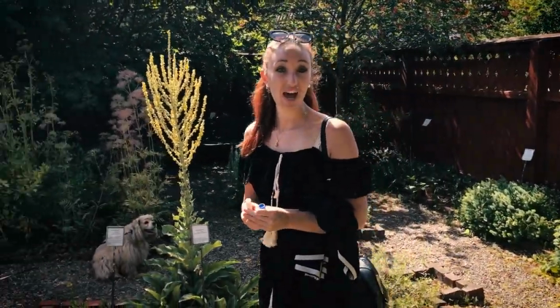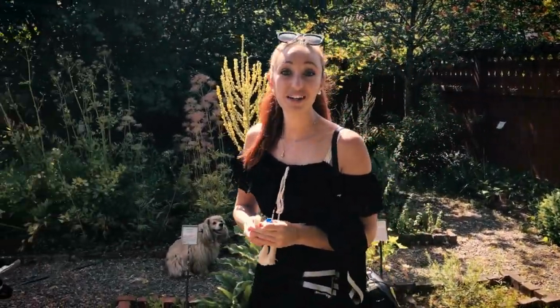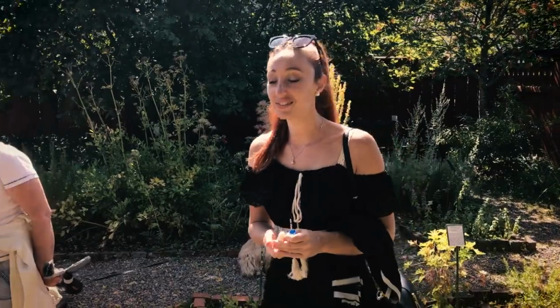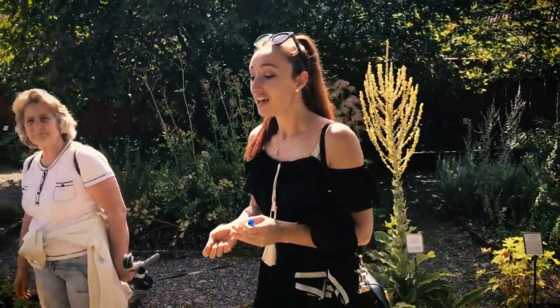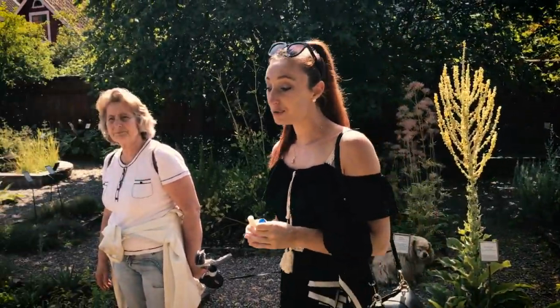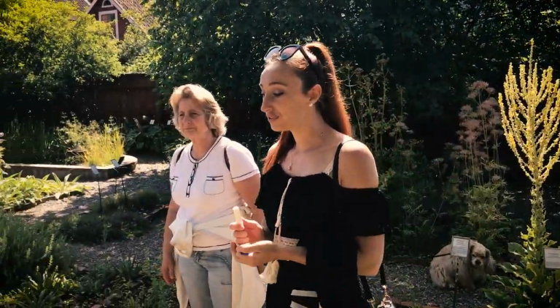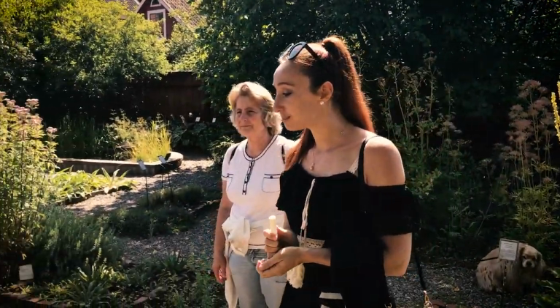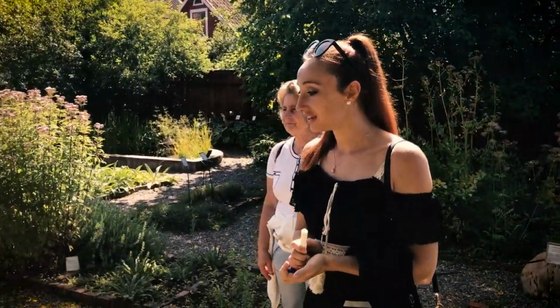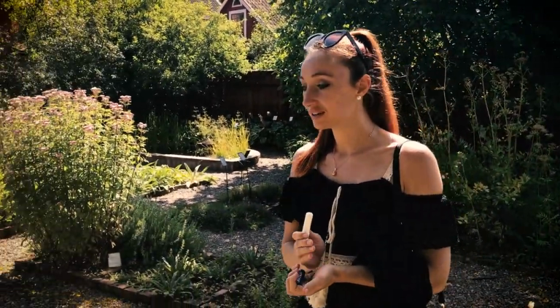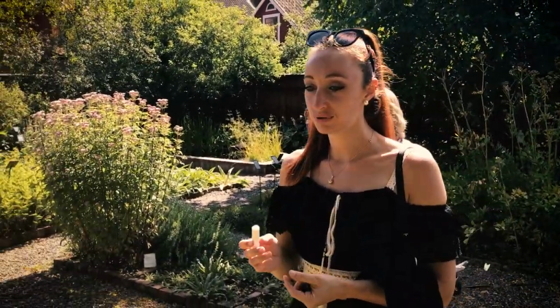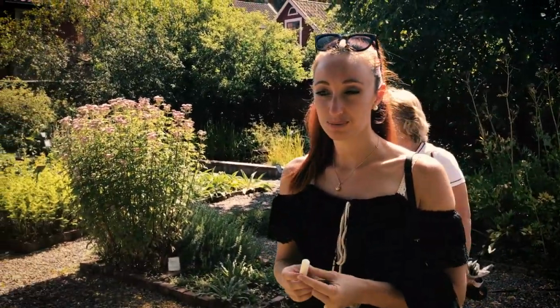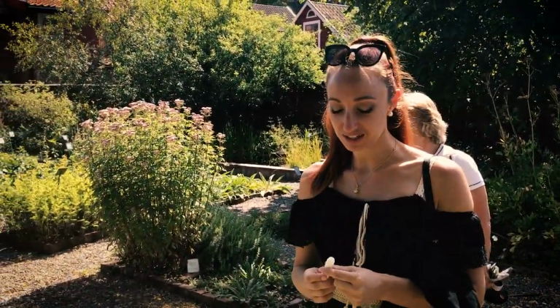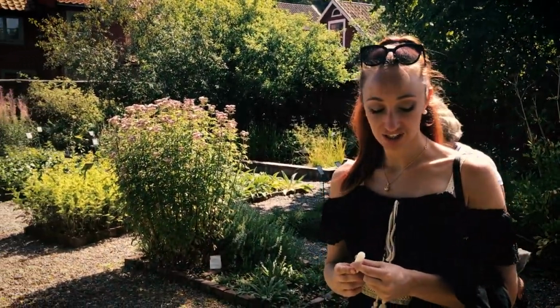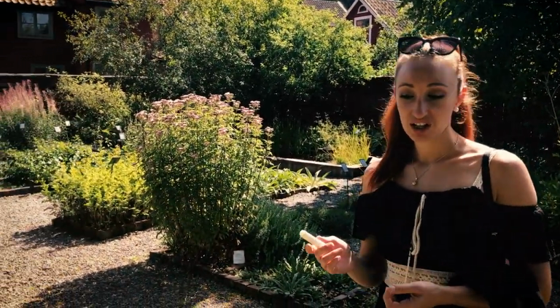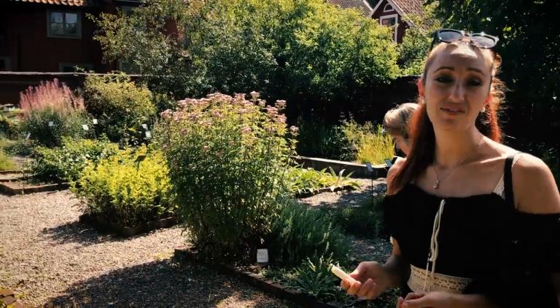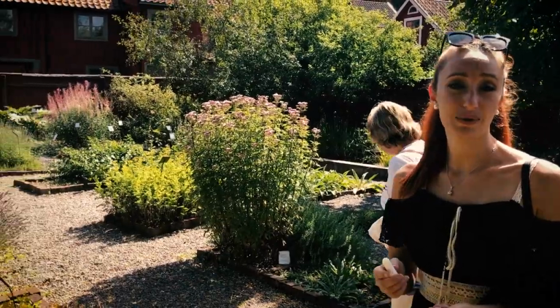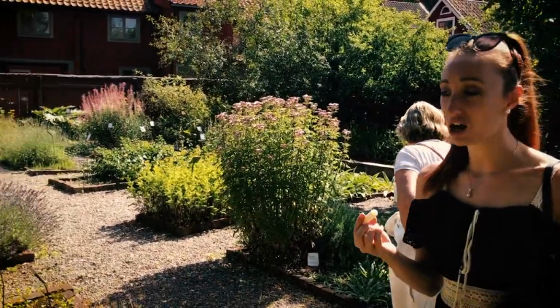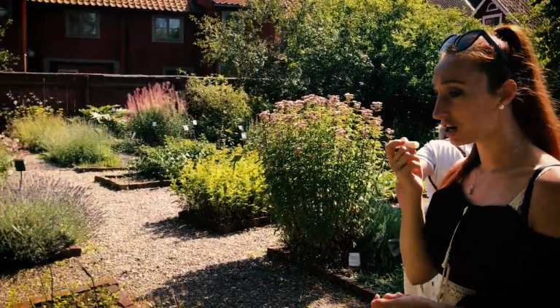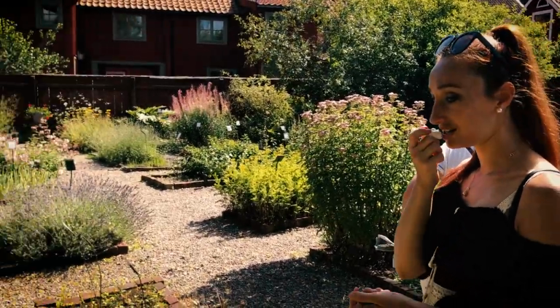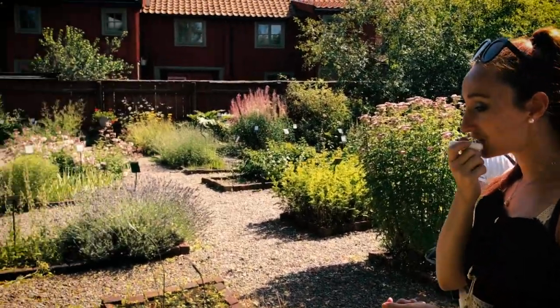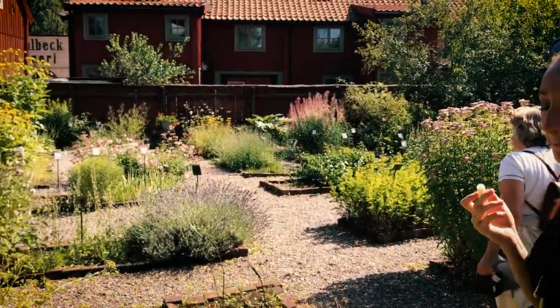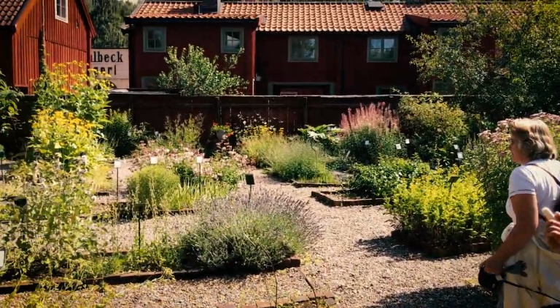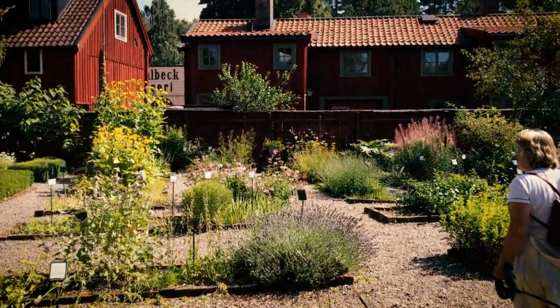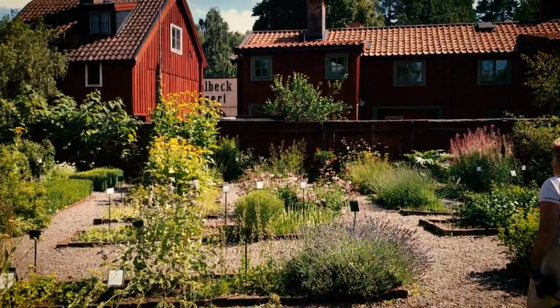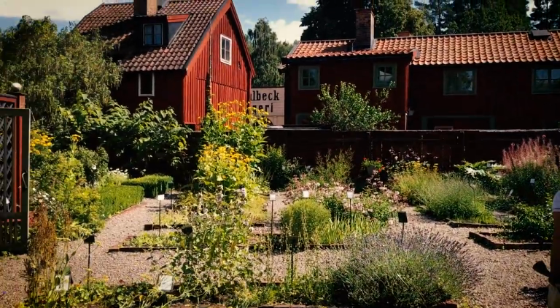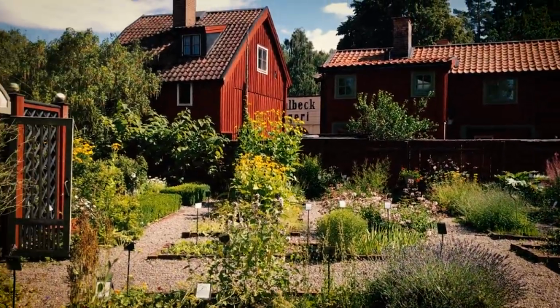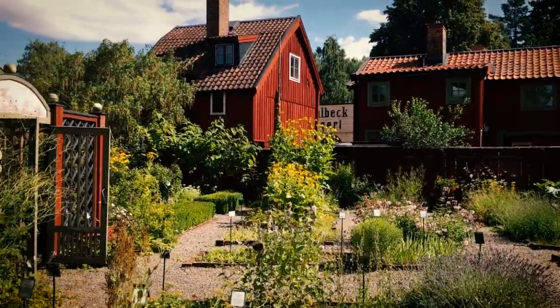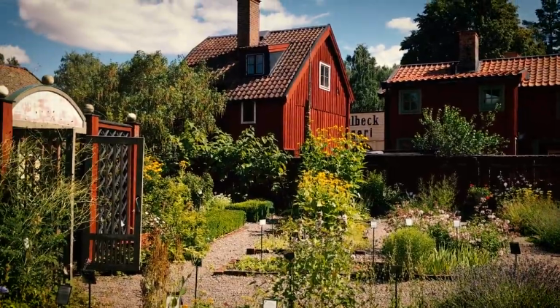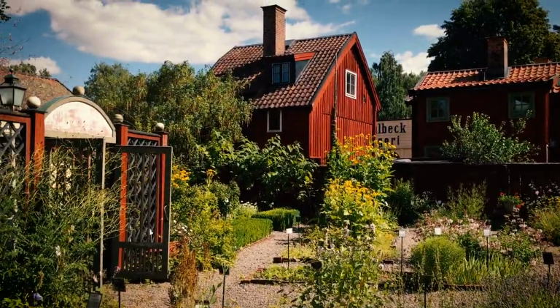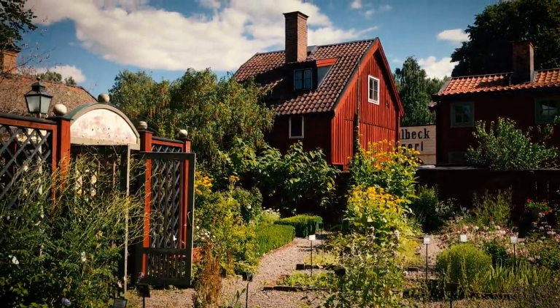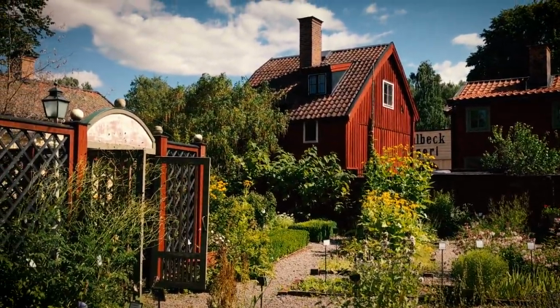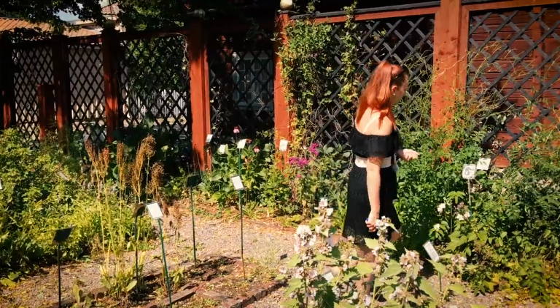Are you ready to leave this beautifully smelling — is that good English? This lovely smelling herb garden, it's so delightful. It makes me want to go home and garden.